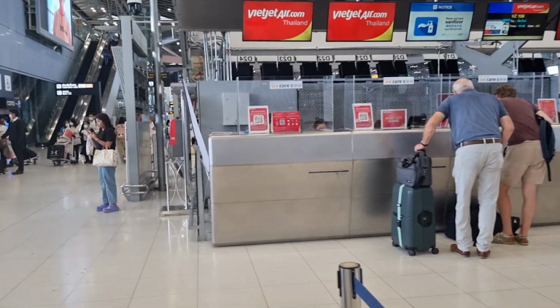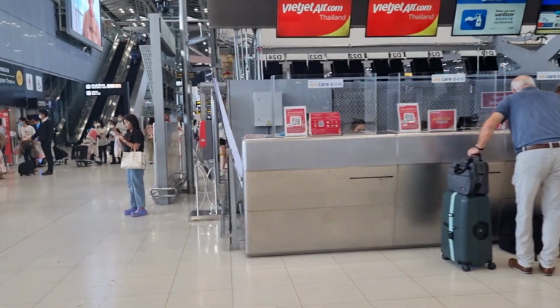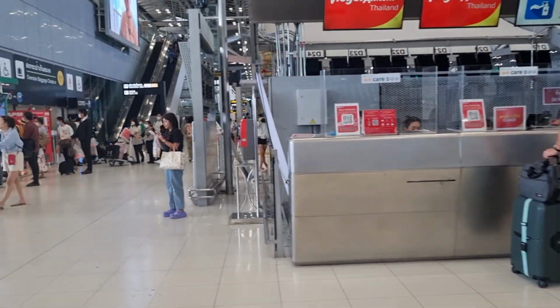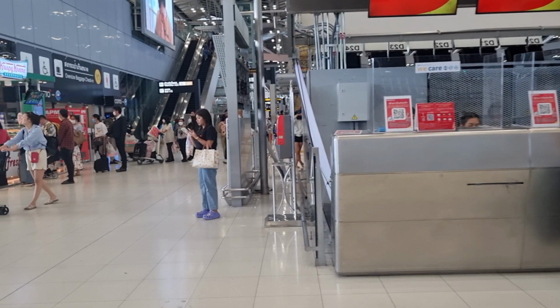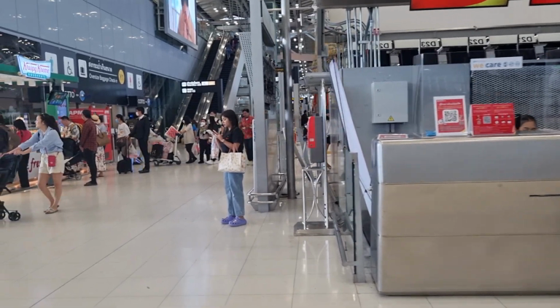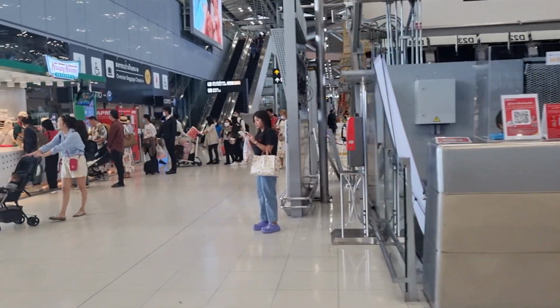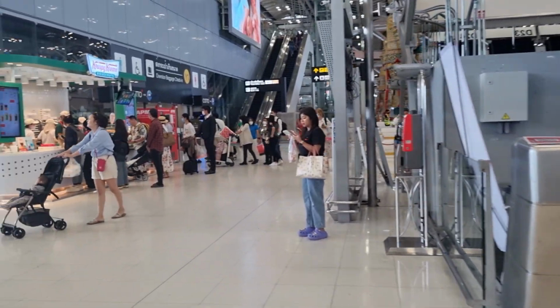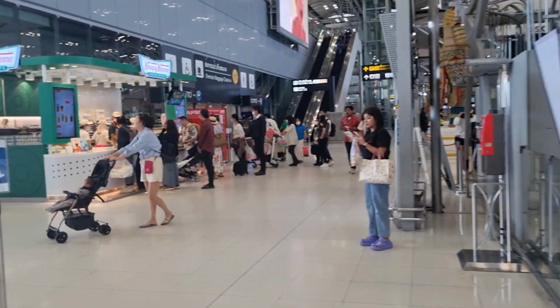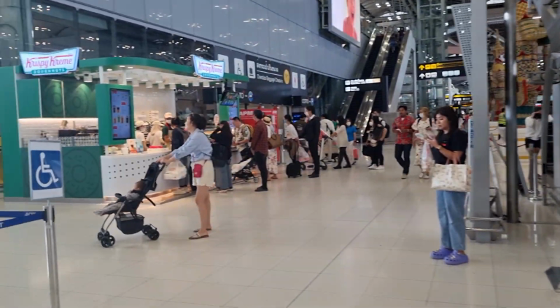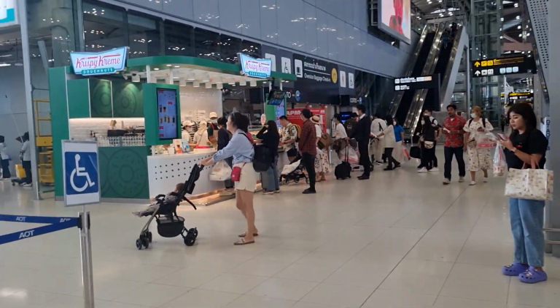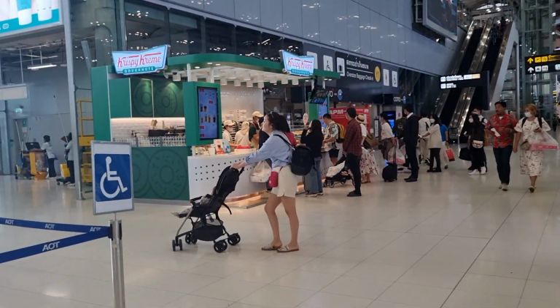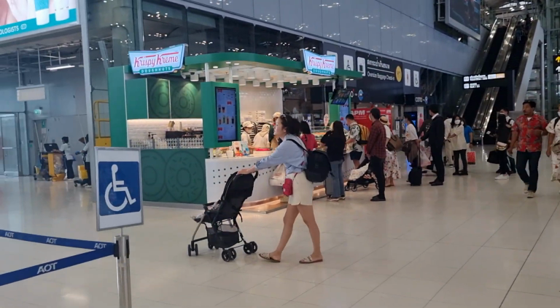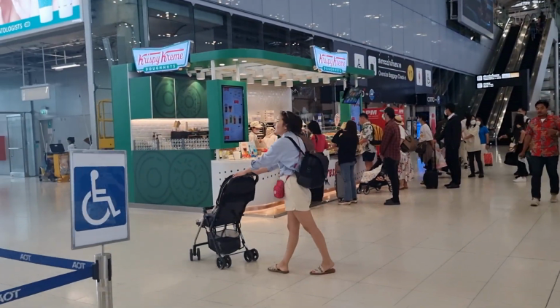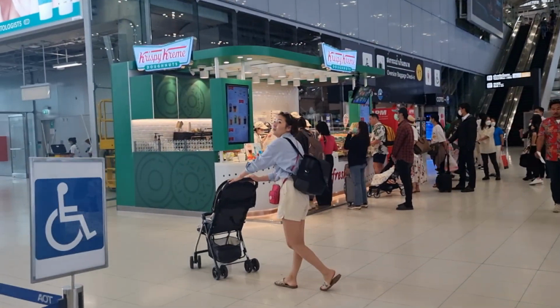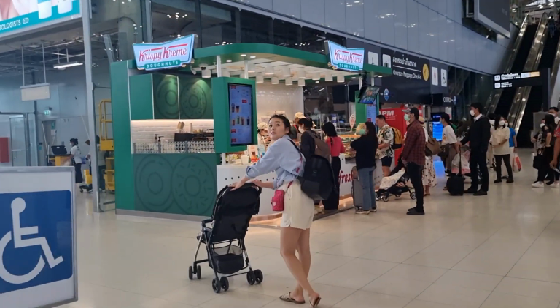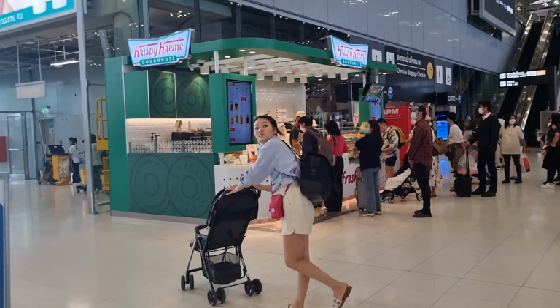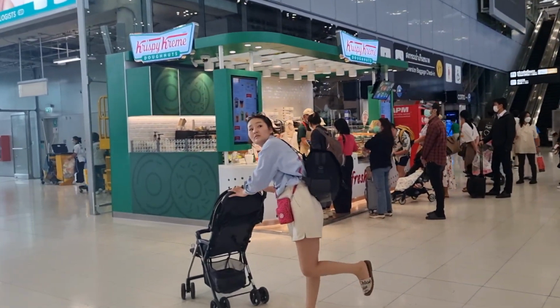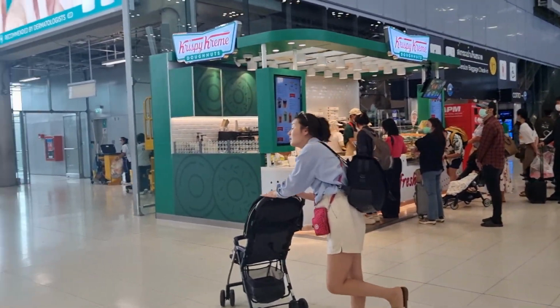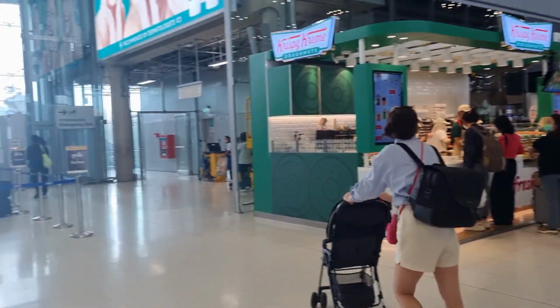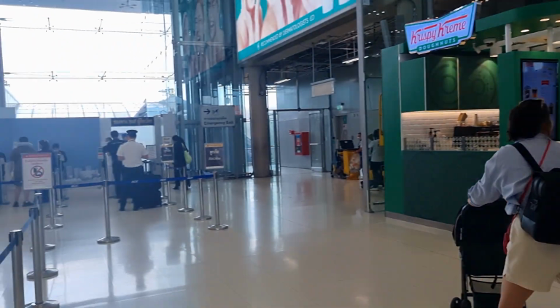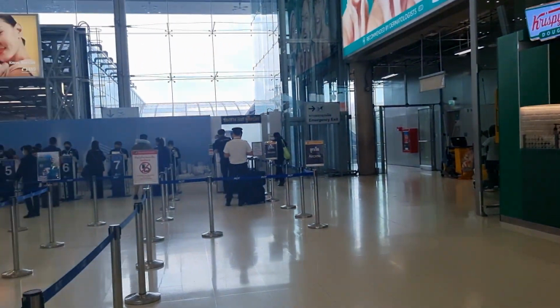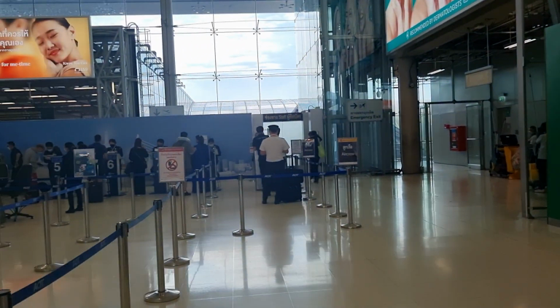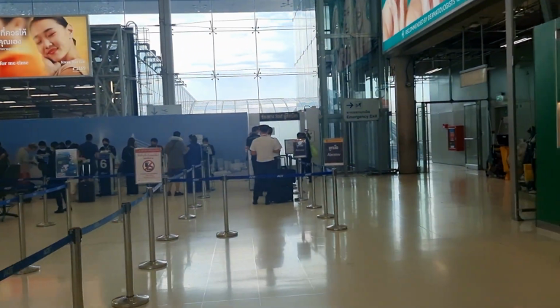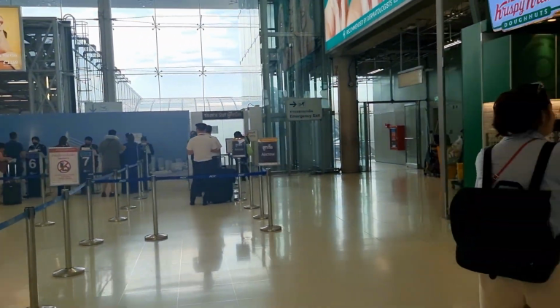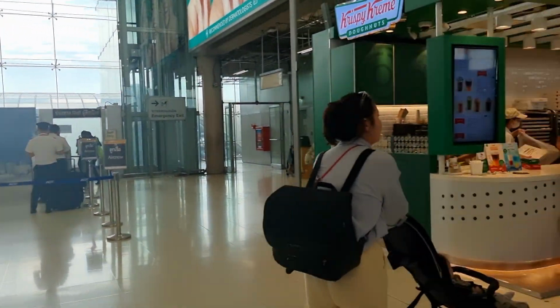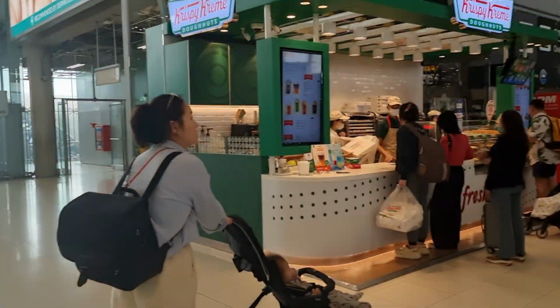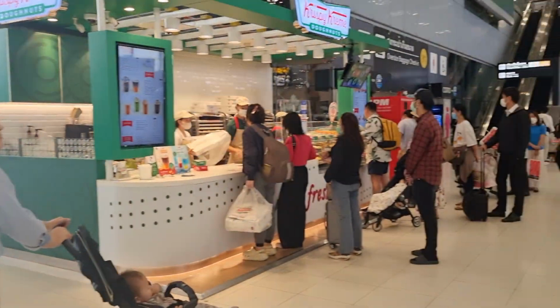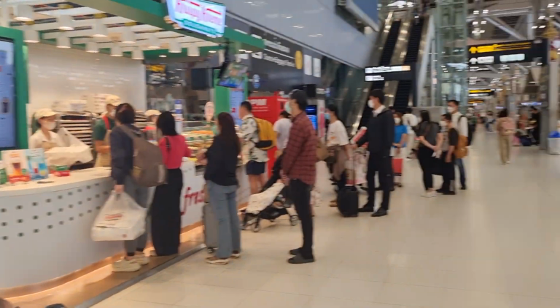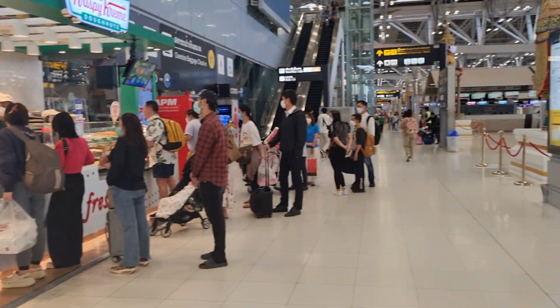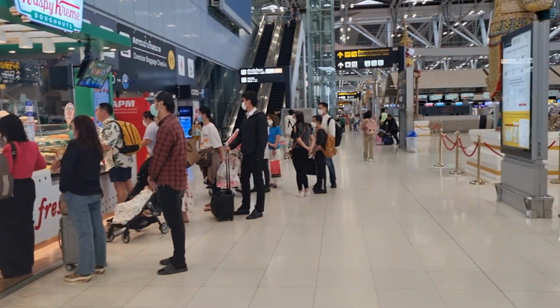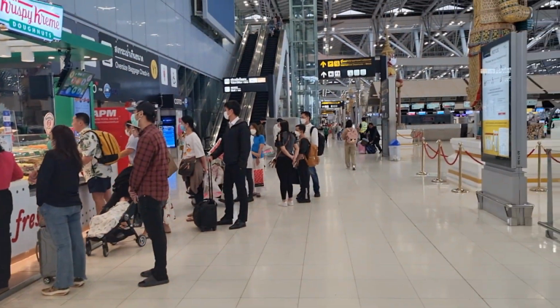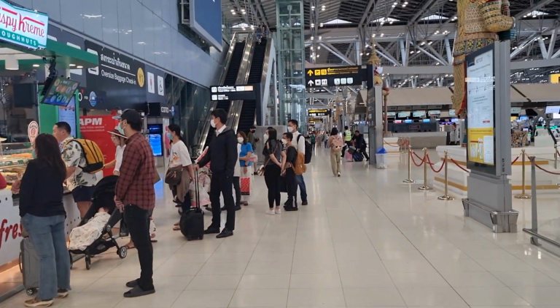I got a croissant cream. I got everything here, food everywhere. So this side is the domestic departures, and then on the other side is international departures.